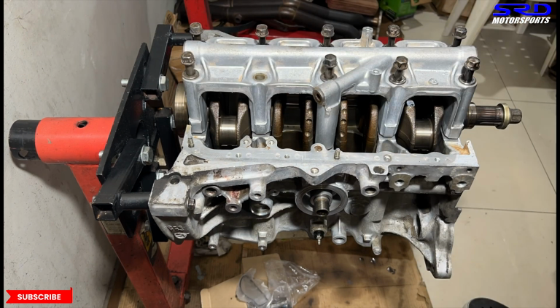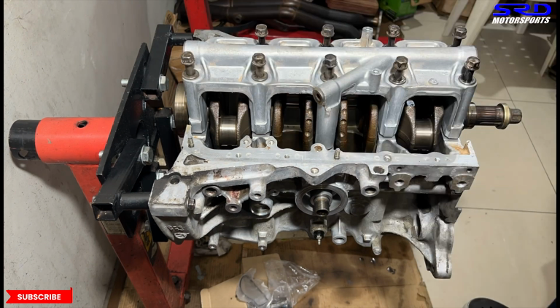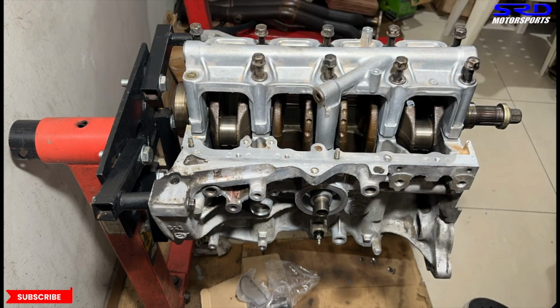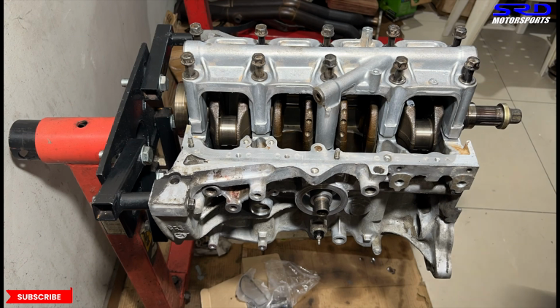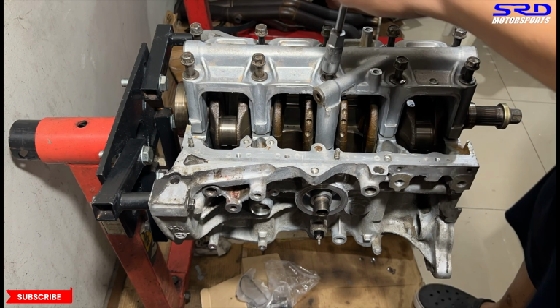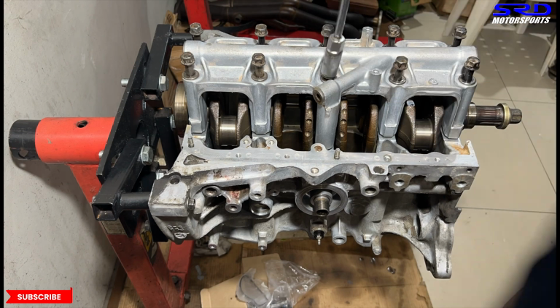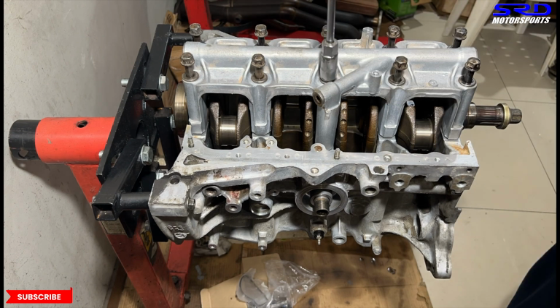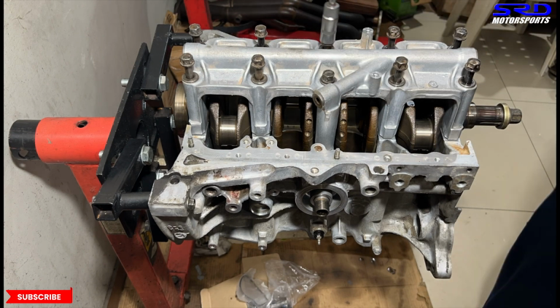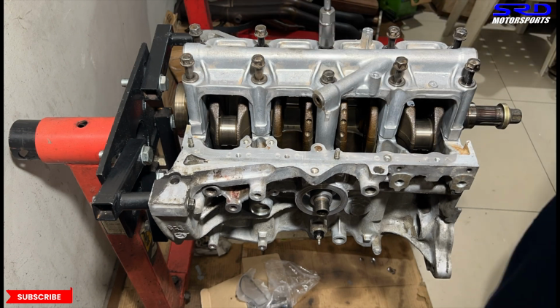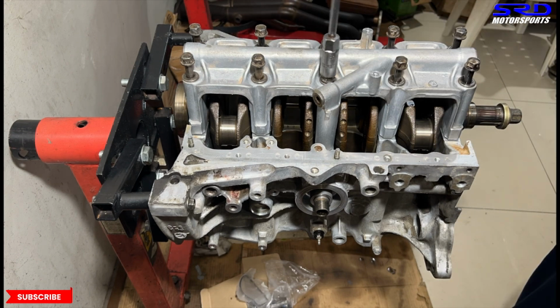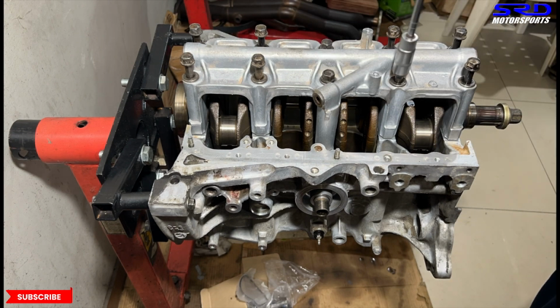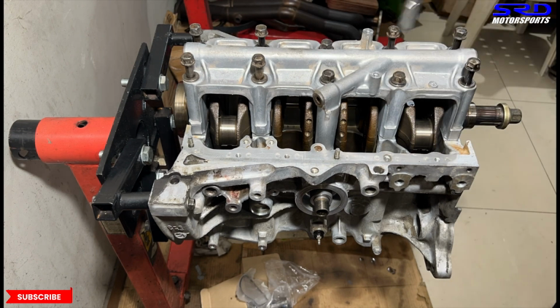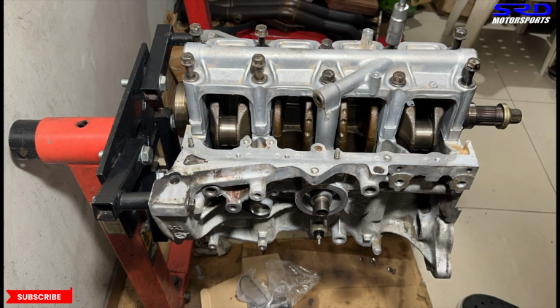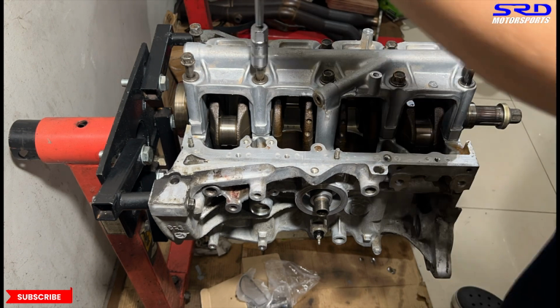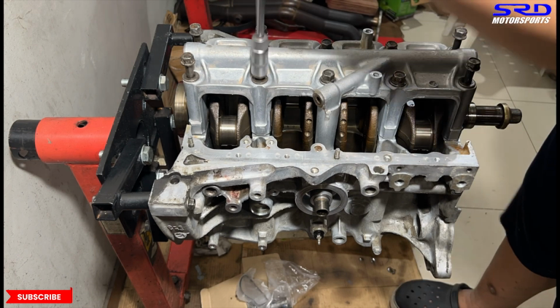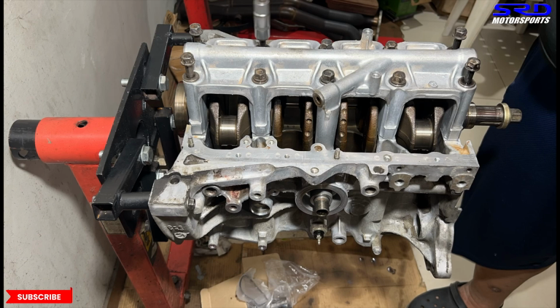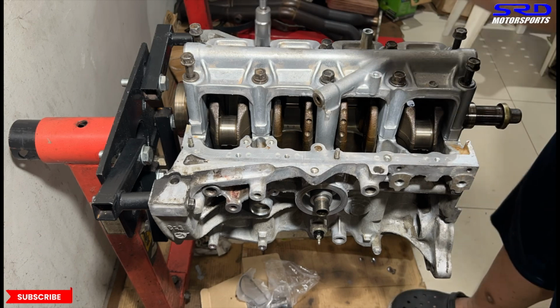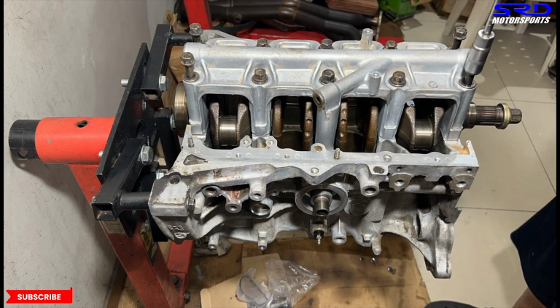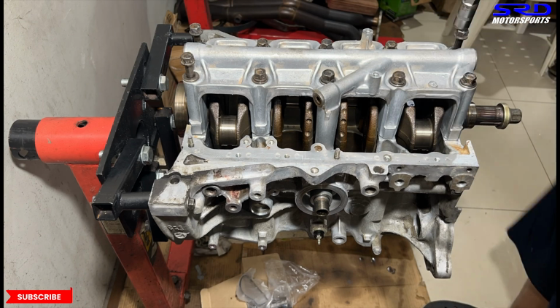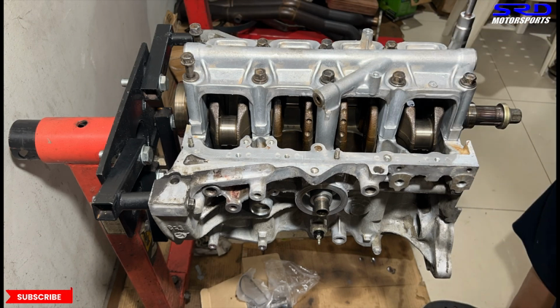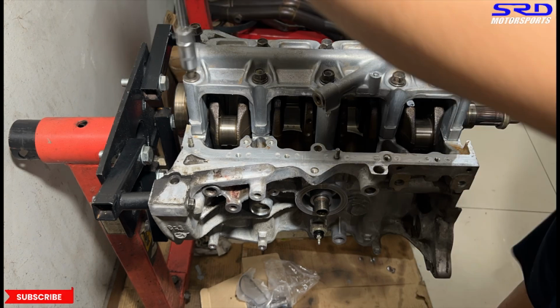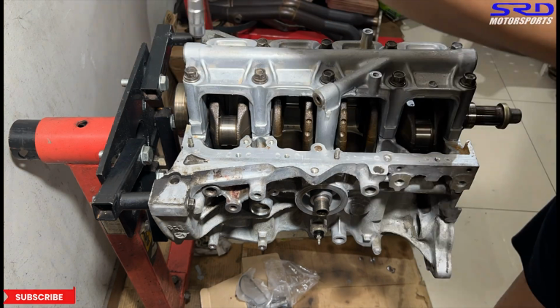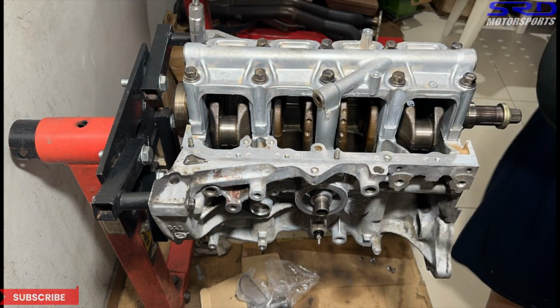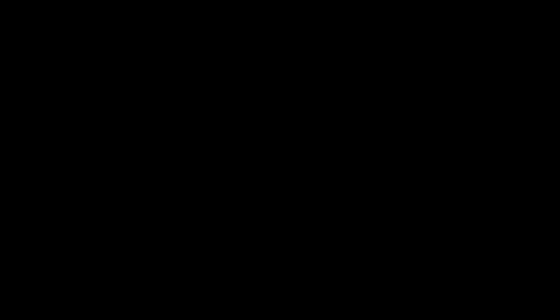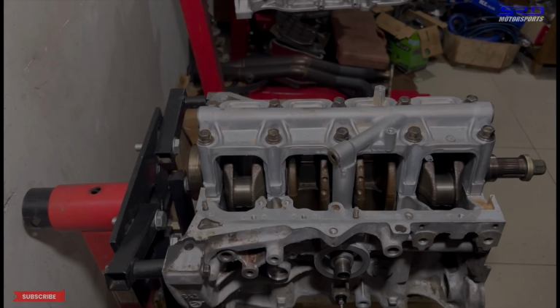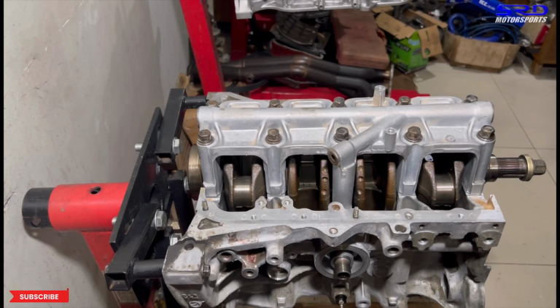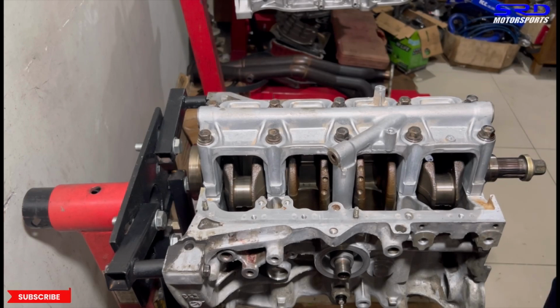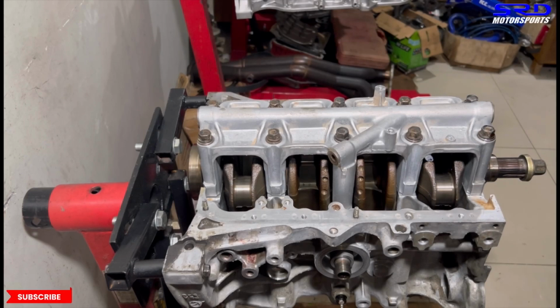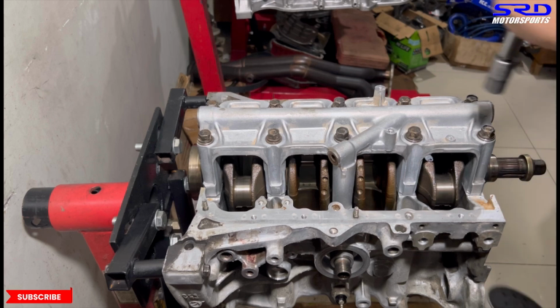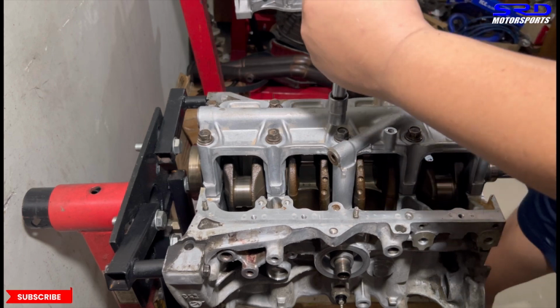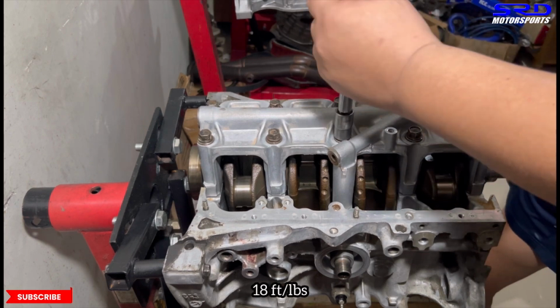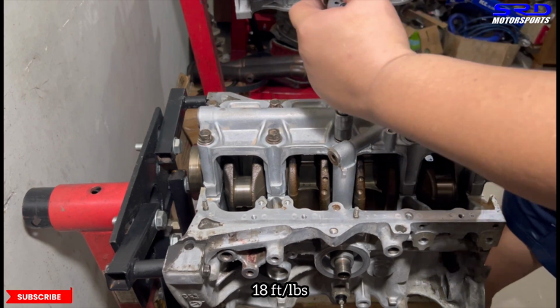We hand-tighten this — we put oil on the bolts — so that it's all snug and ready for the first step of the torque sequence. On to the first step: that's 18 foot-pounds torque.